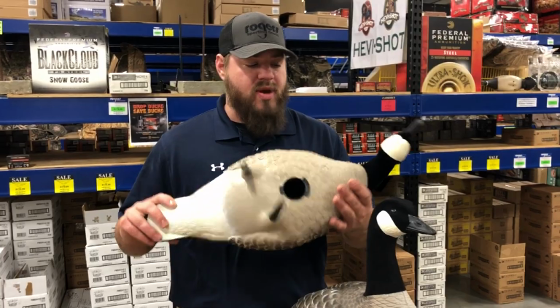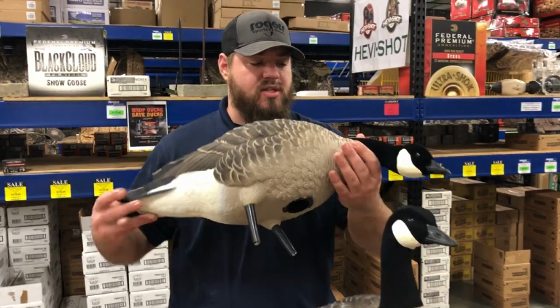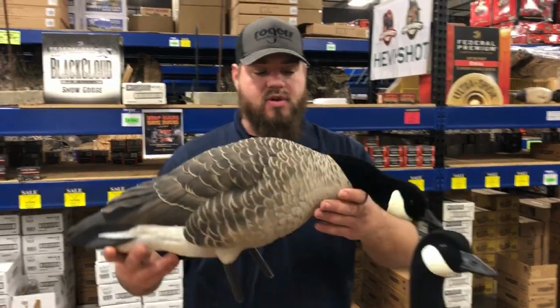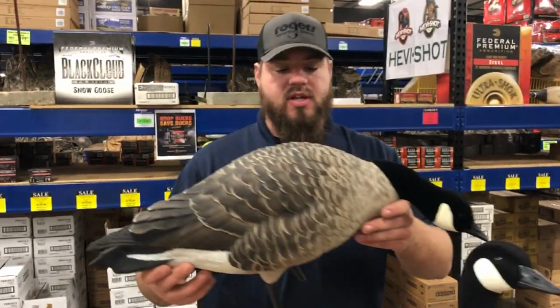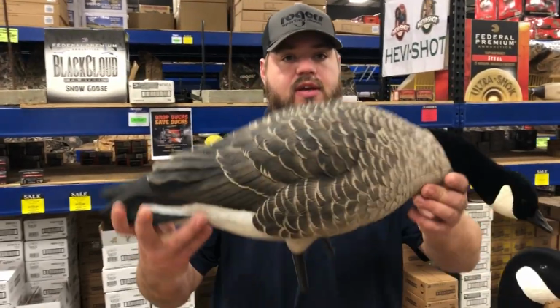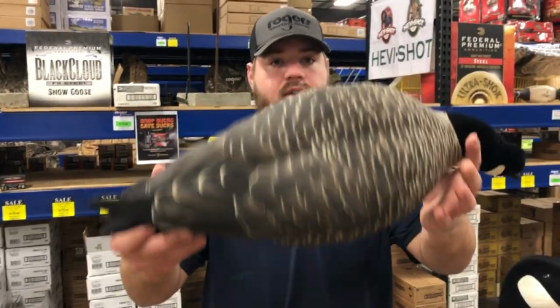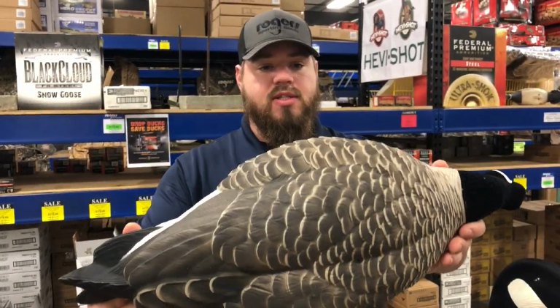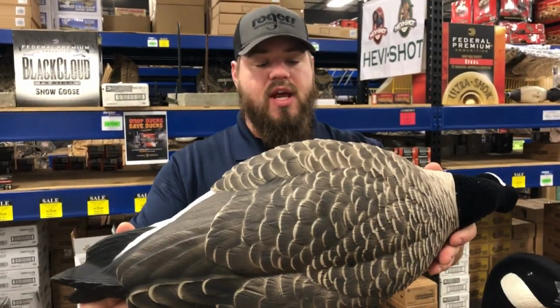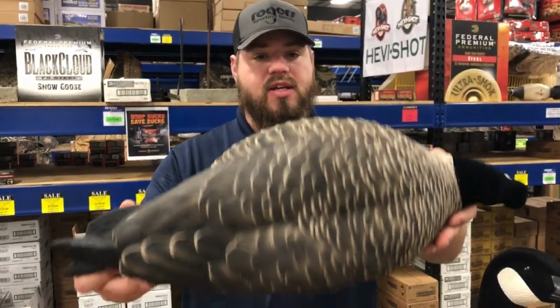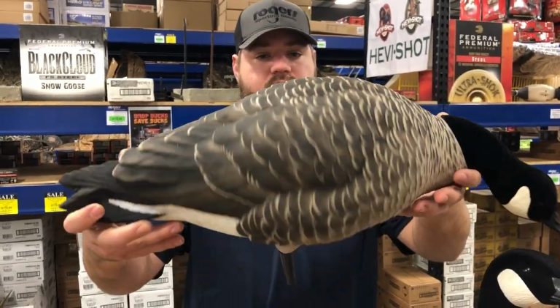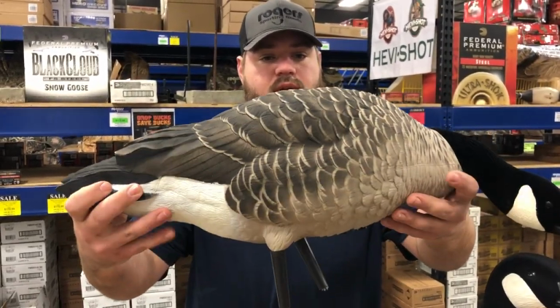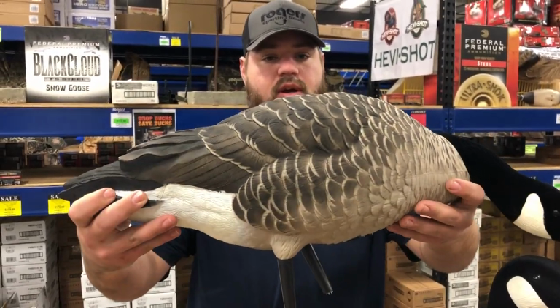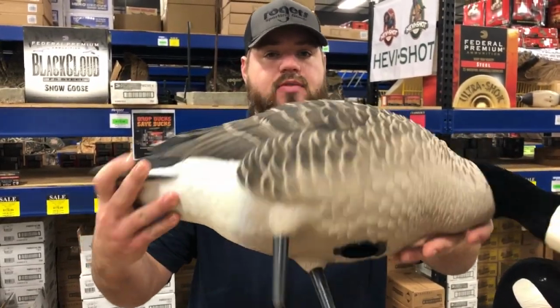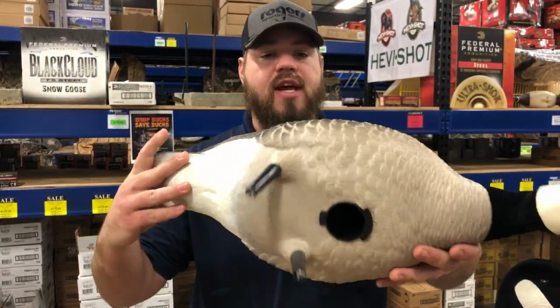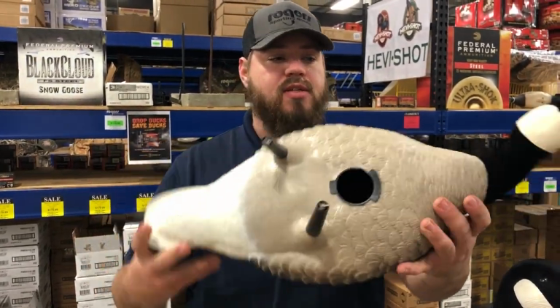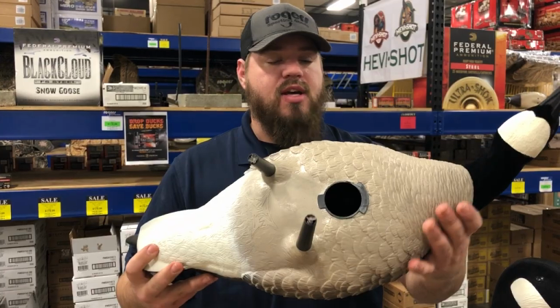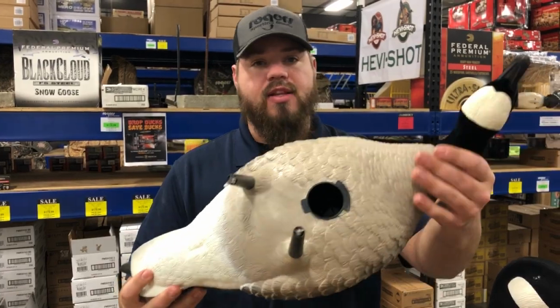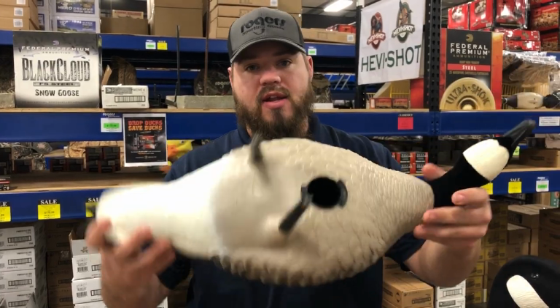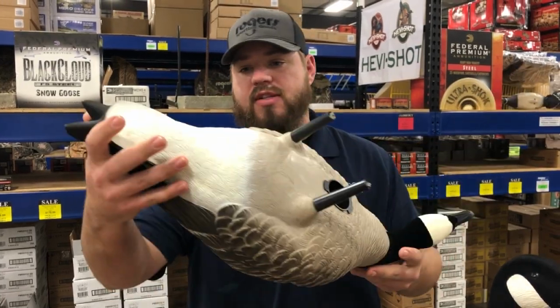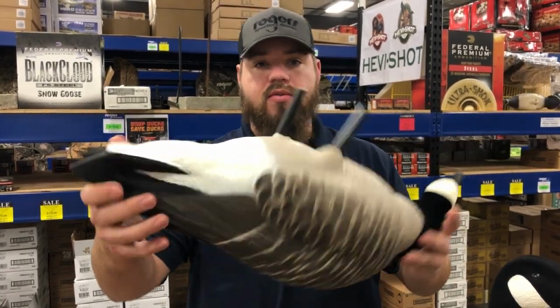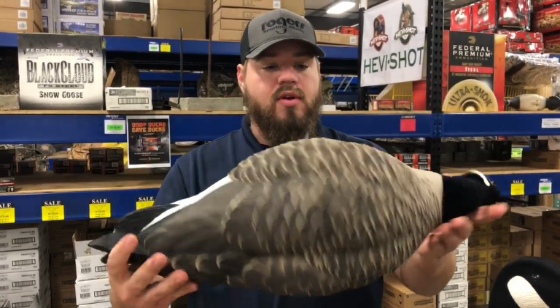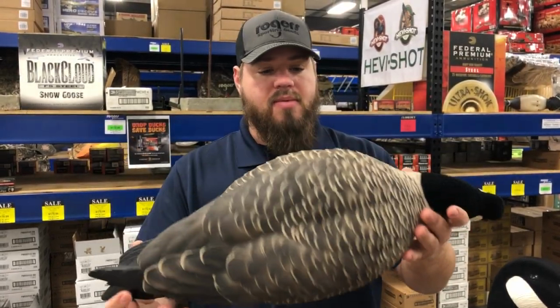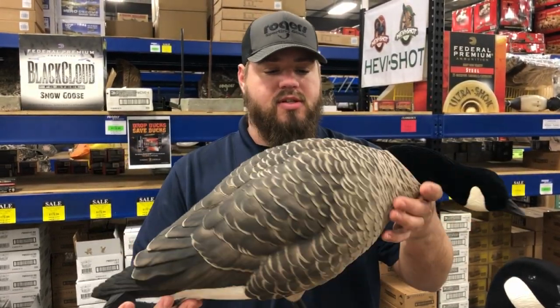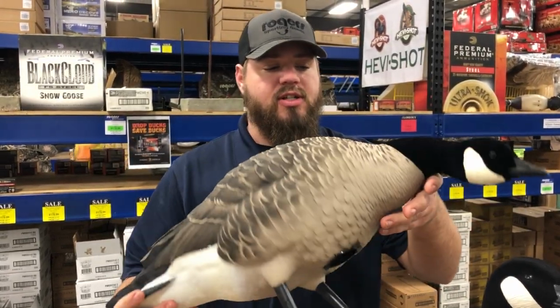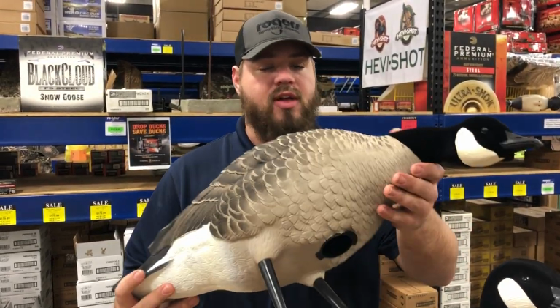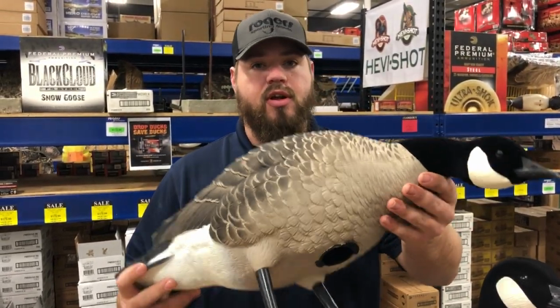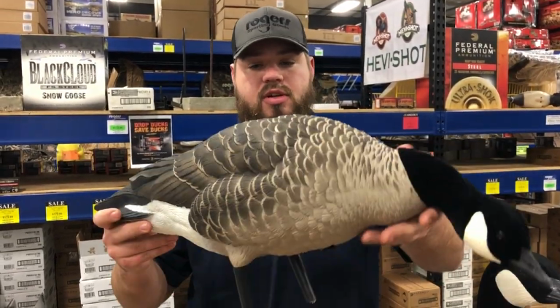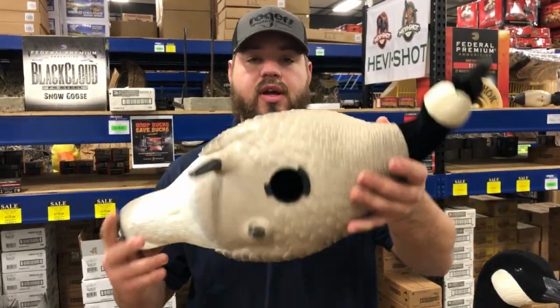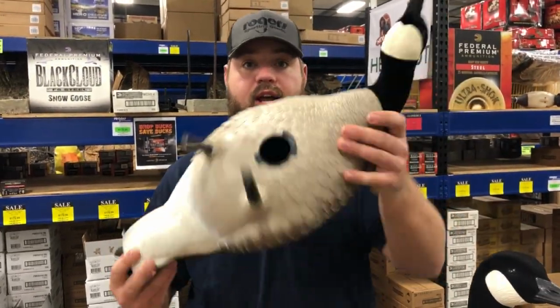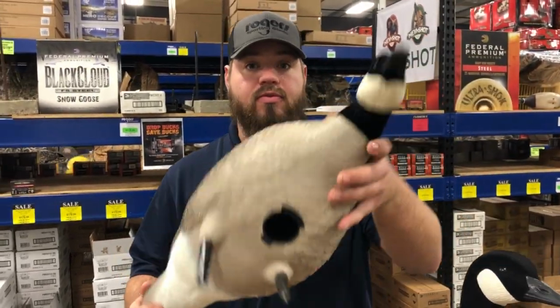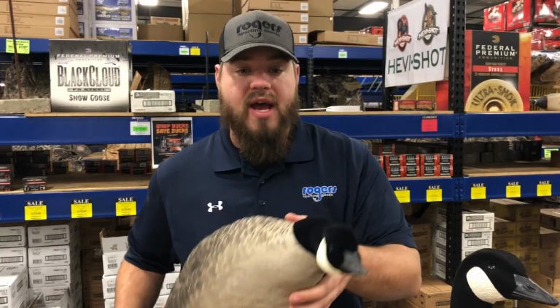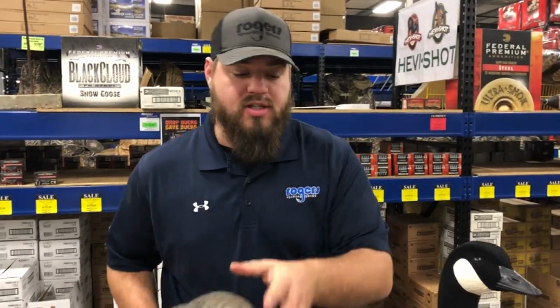Starting out on the right, this is probably the best as far as detail — this is the Avian X lesser. It comes with stakes, it's got a flocked head, not a flocked tail. This runs about $30 a decoy and it comes with a free bag, so that's a good value.